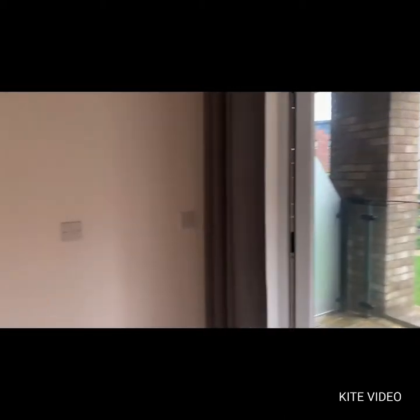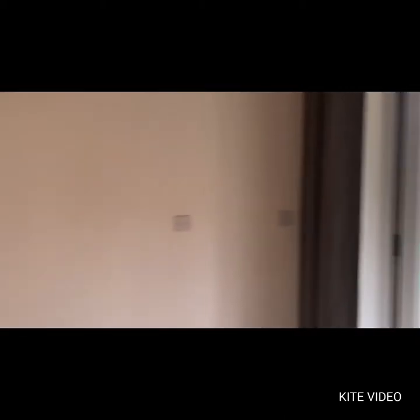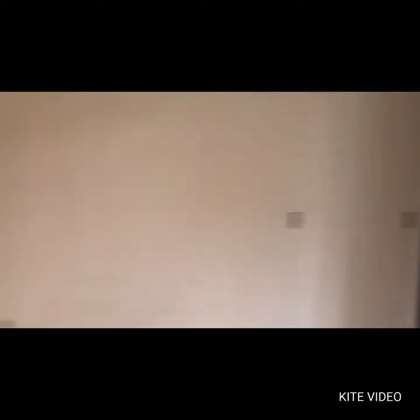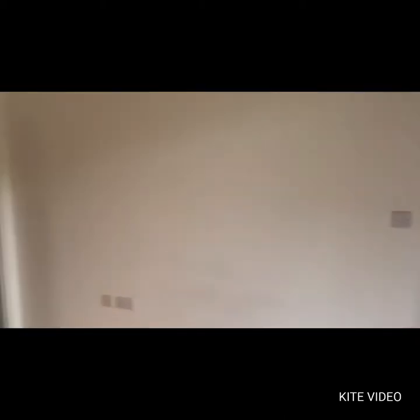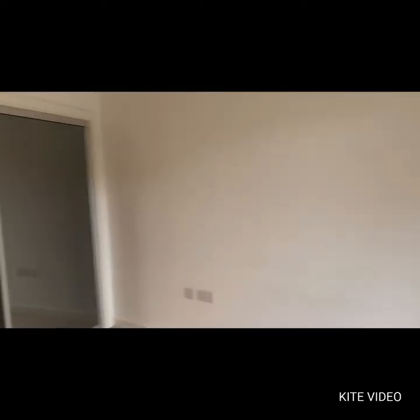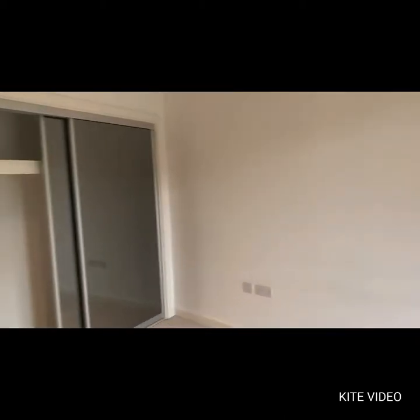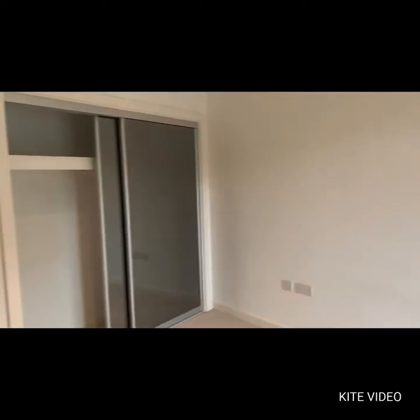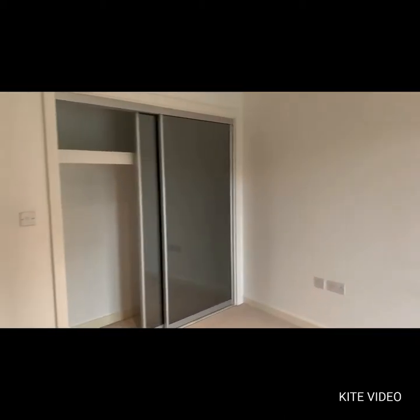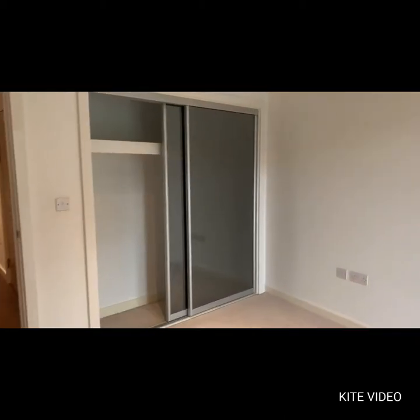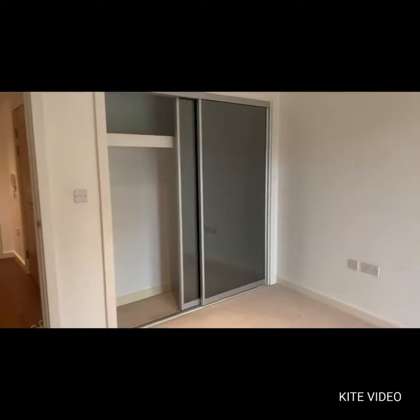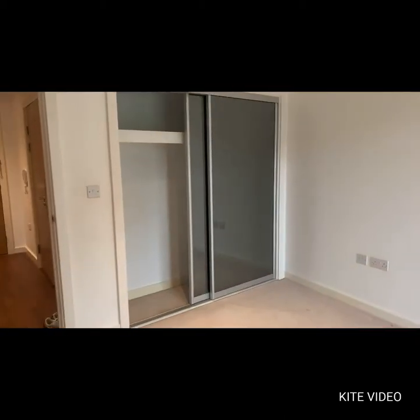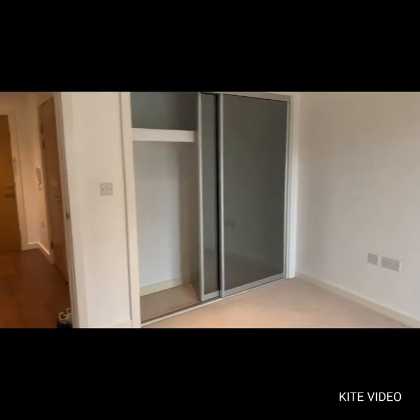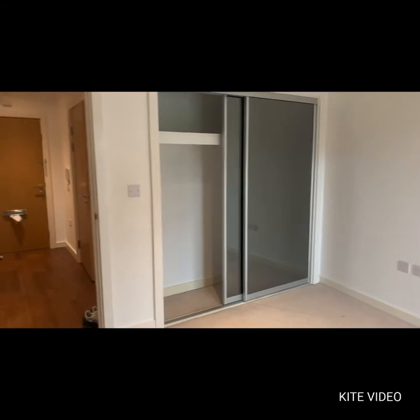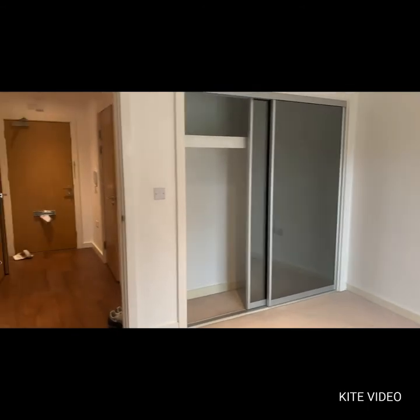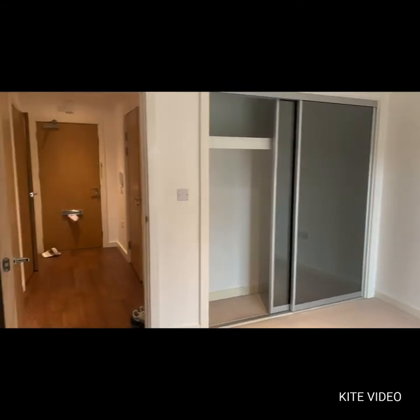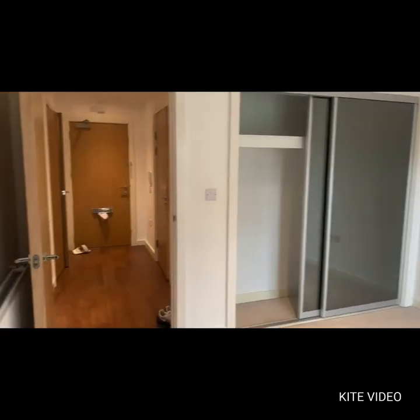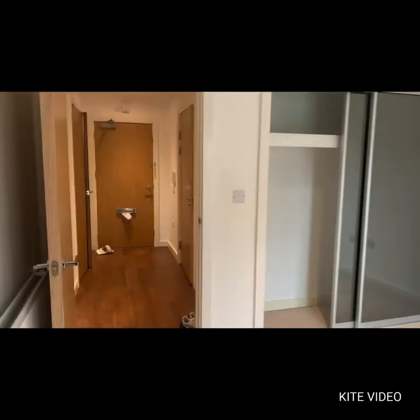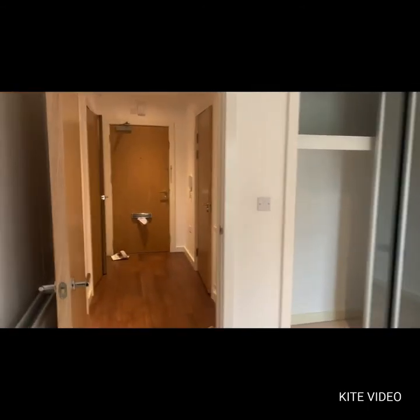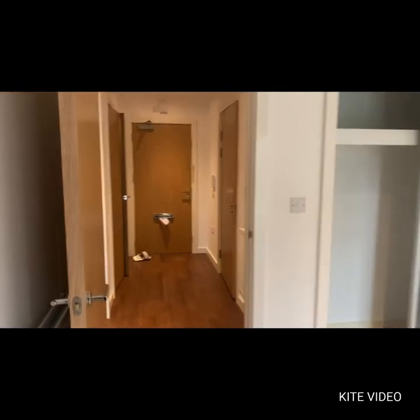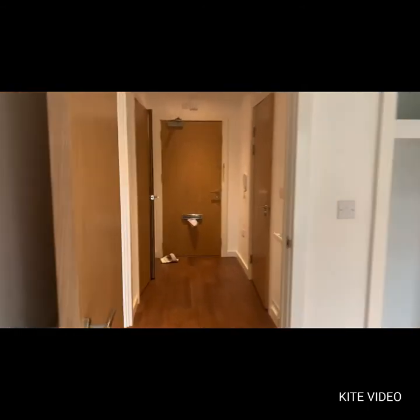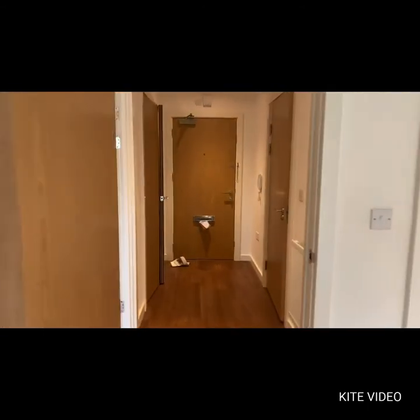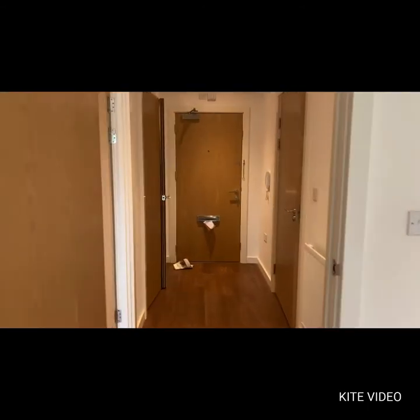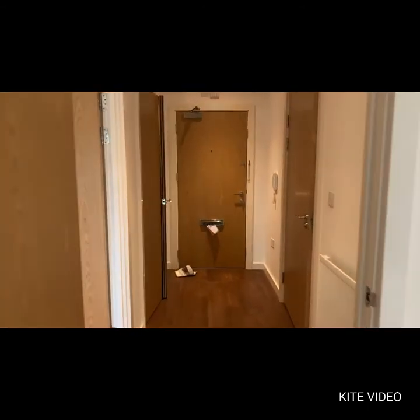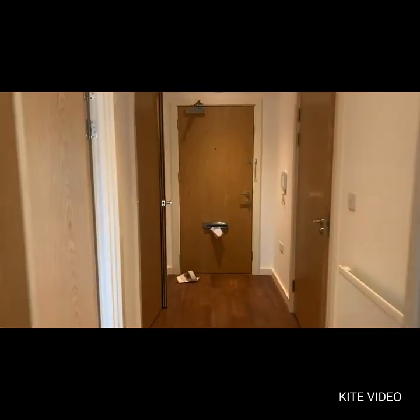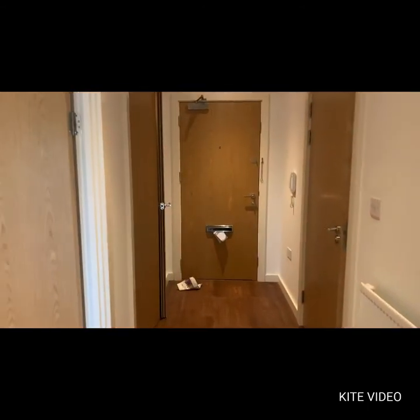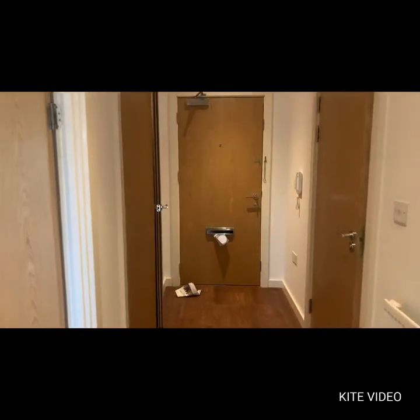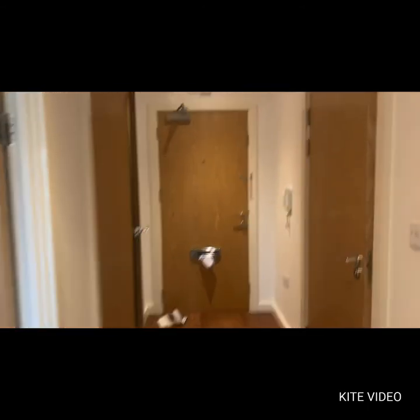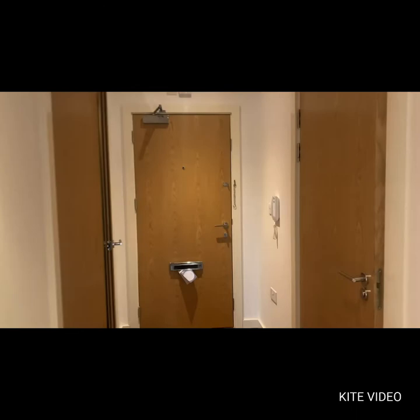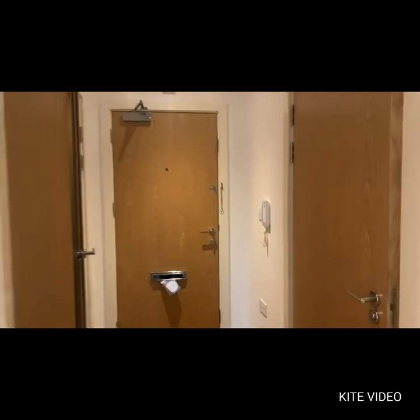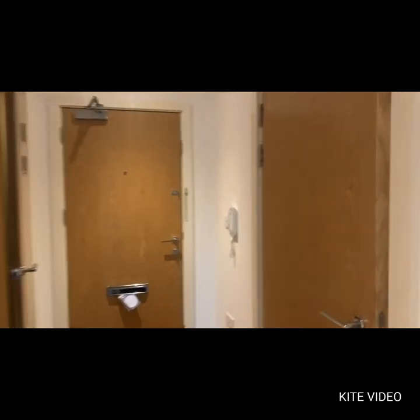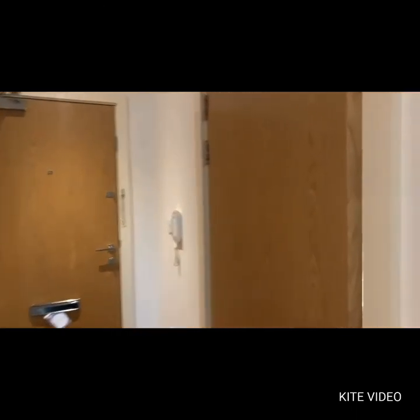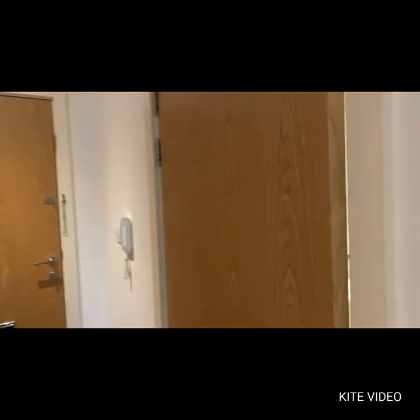The property is also equipped with a fitted wardrobe with mirrored sliding doors. As we walk back out into the hallway, on the right-hand side we have the bathroom.